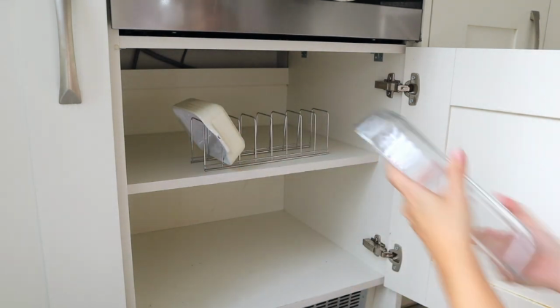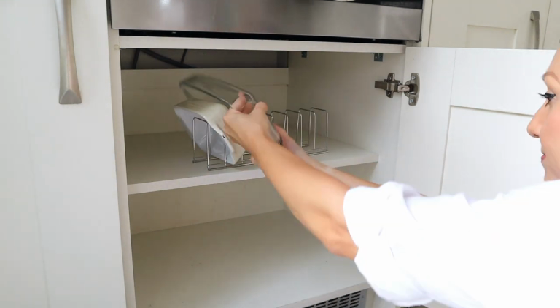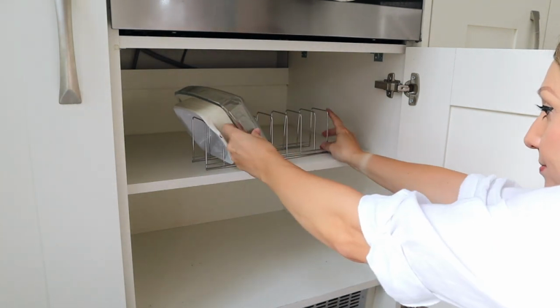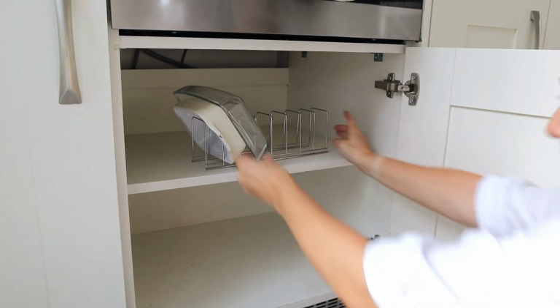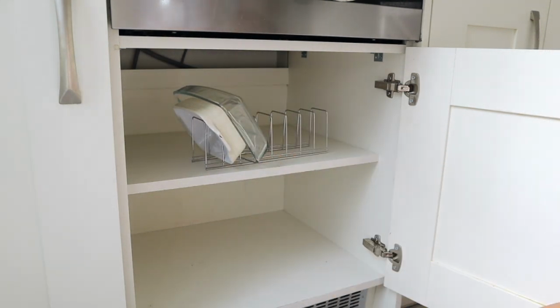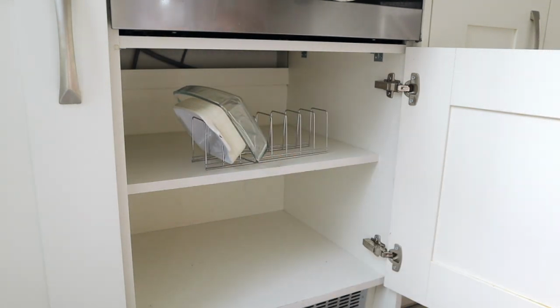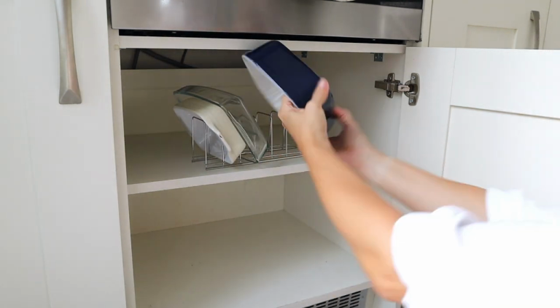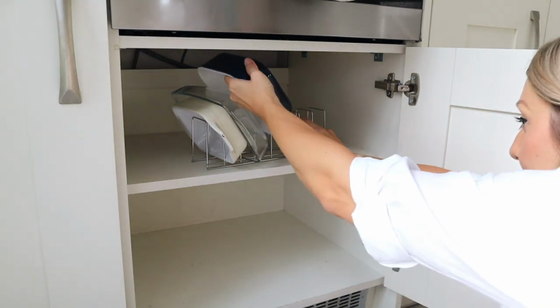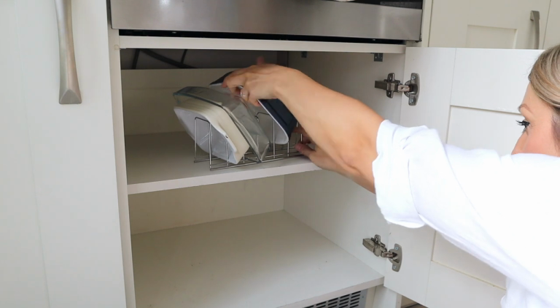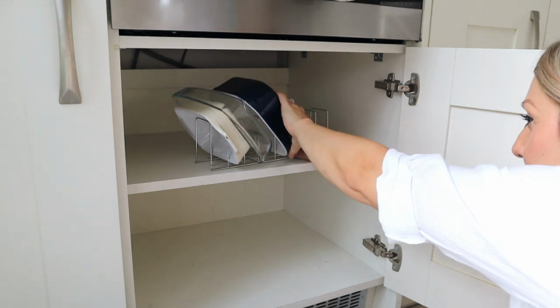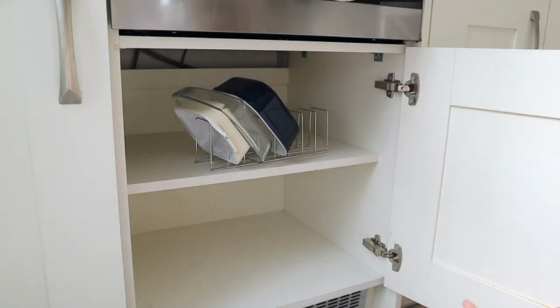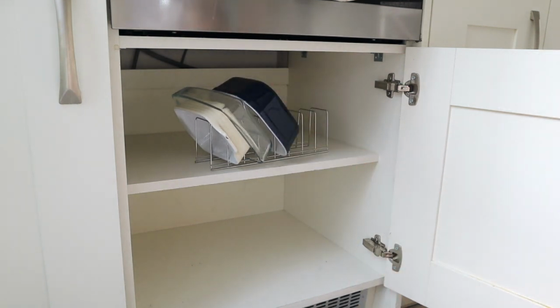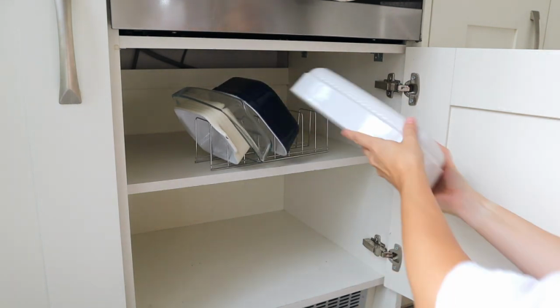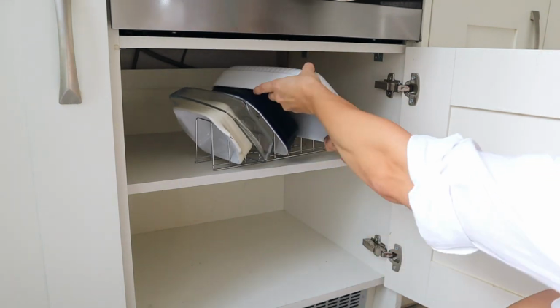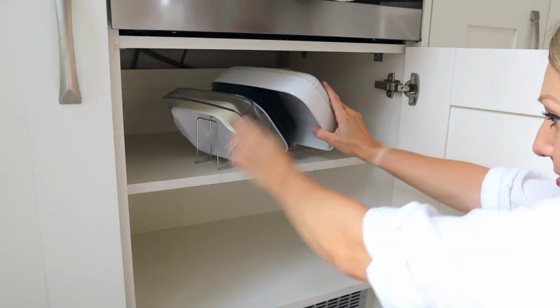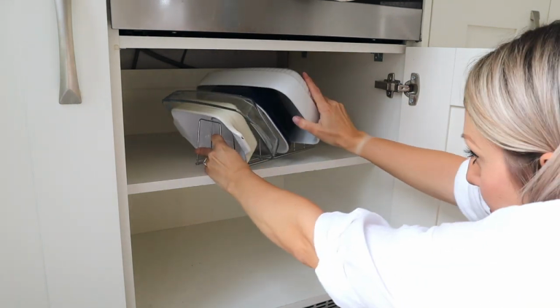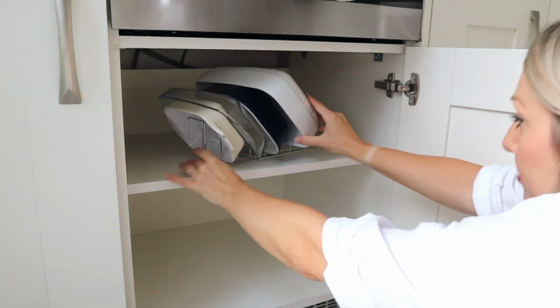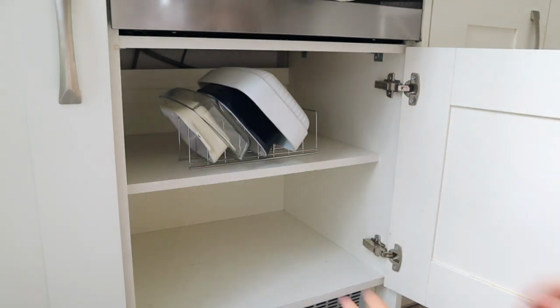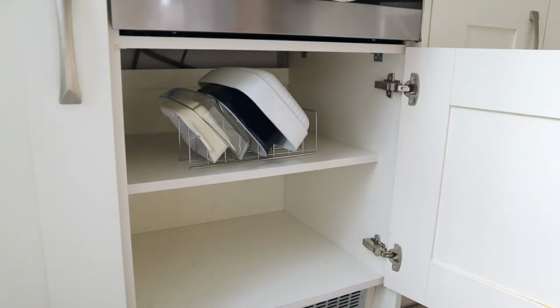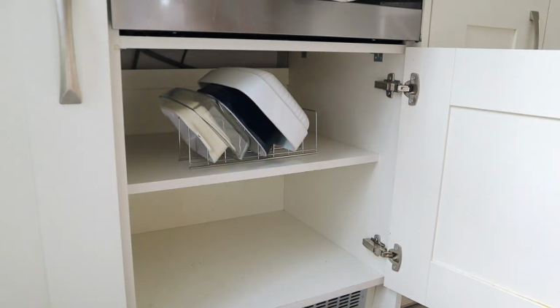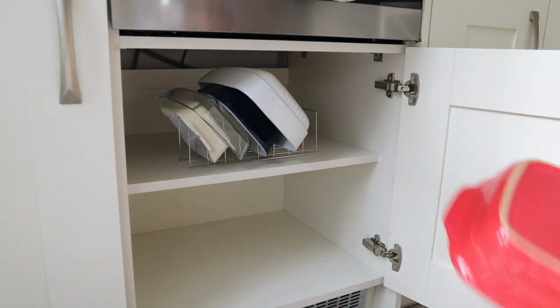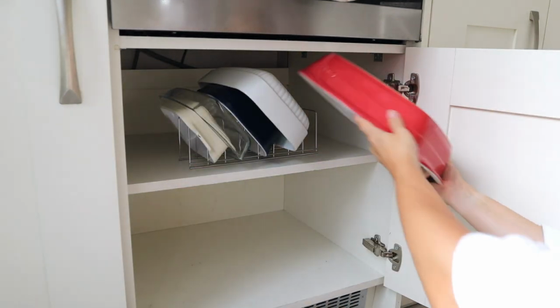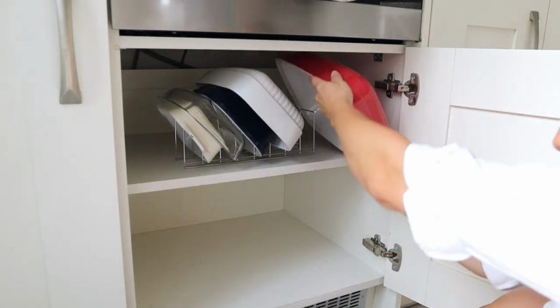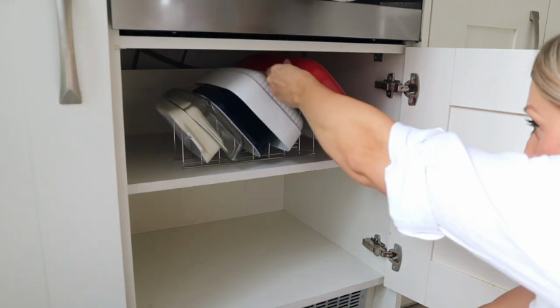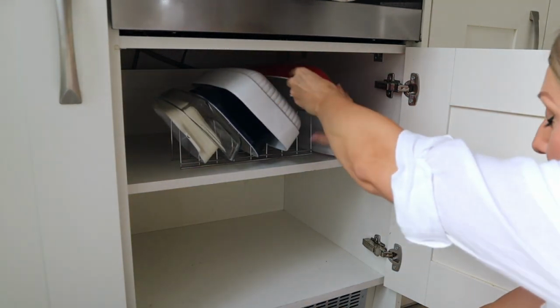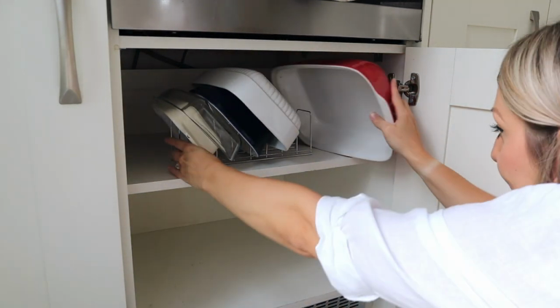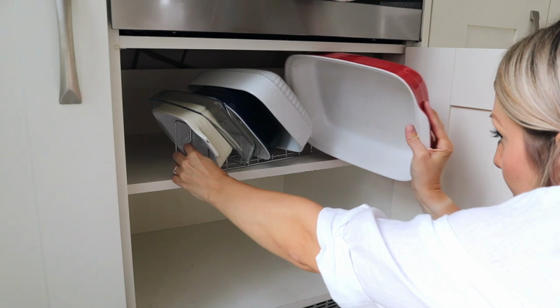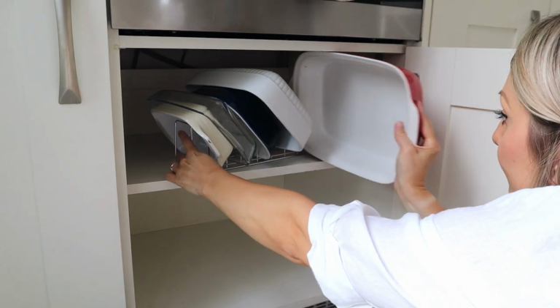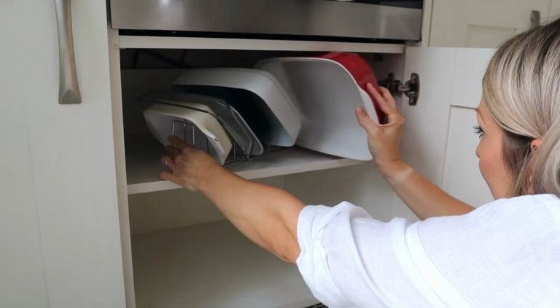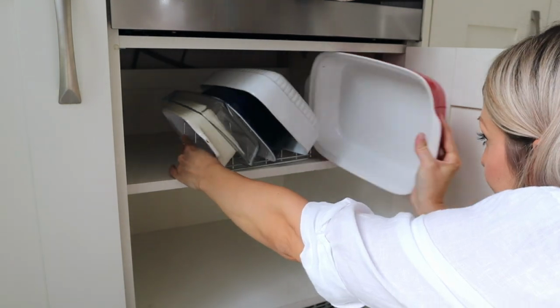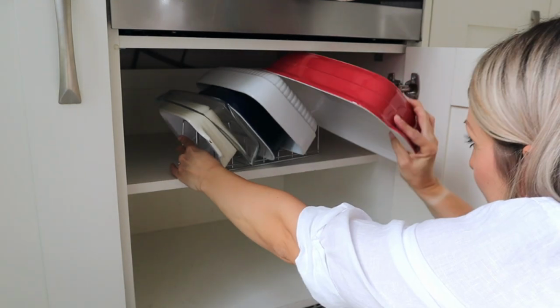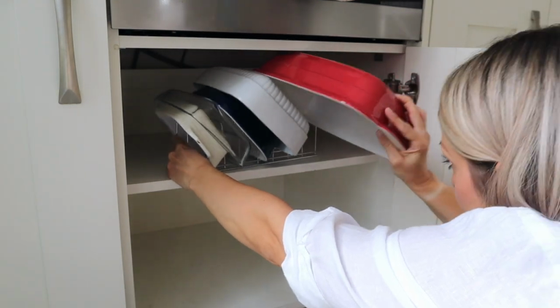I used one of the racks I got from Amazon to put the dishes and lids in, and it actually worked quite well — I'm quite impressed with these.